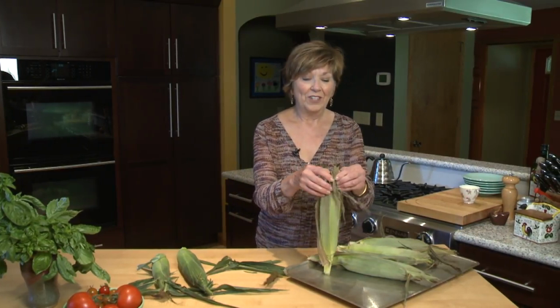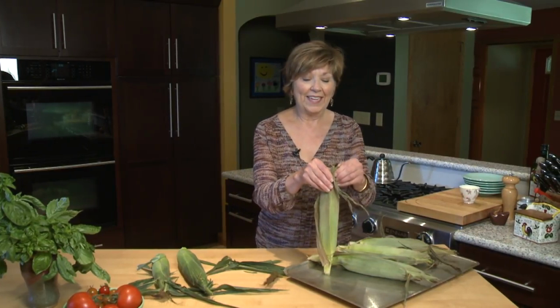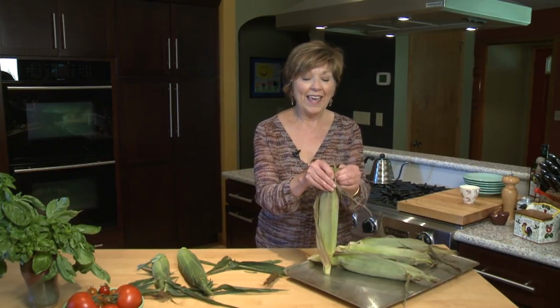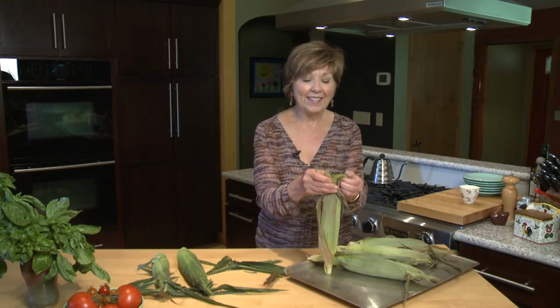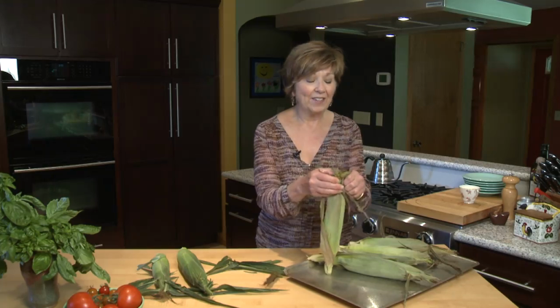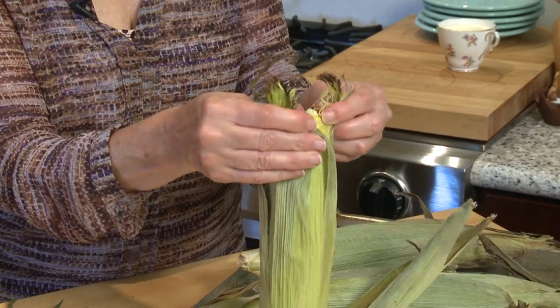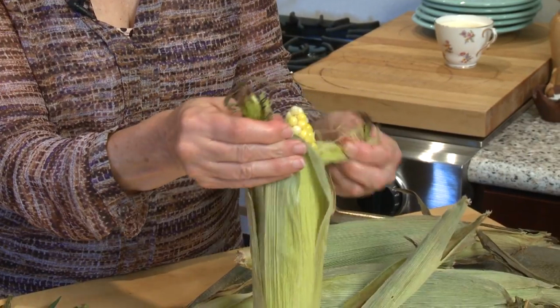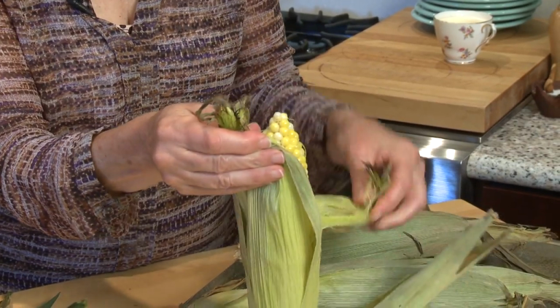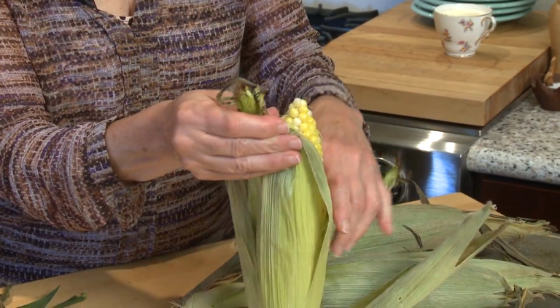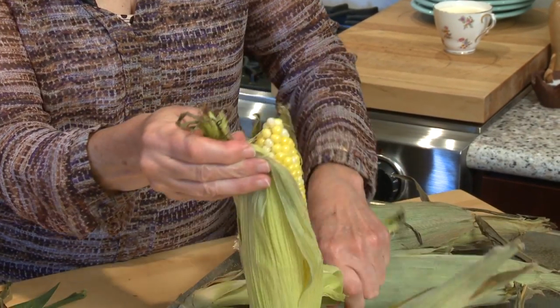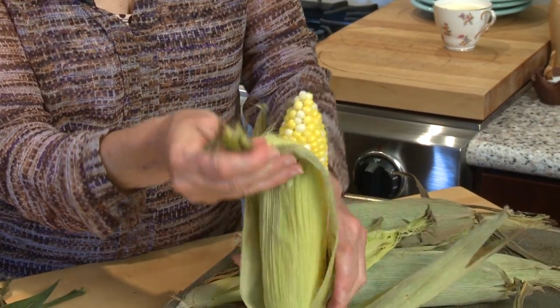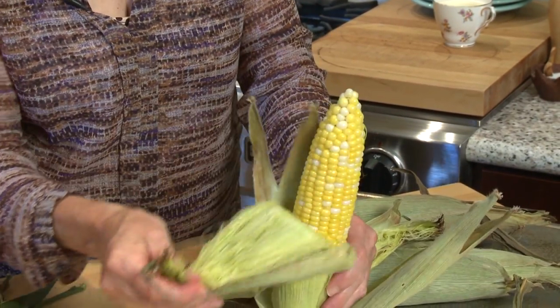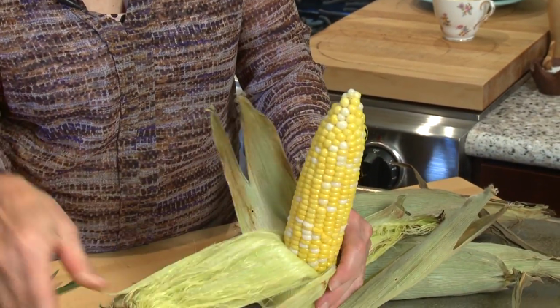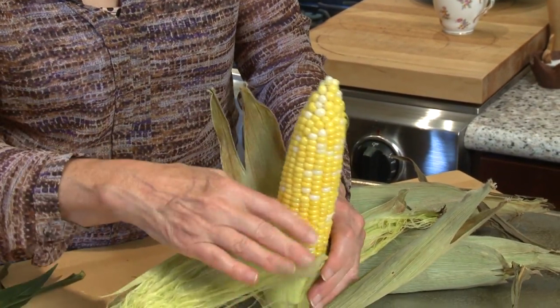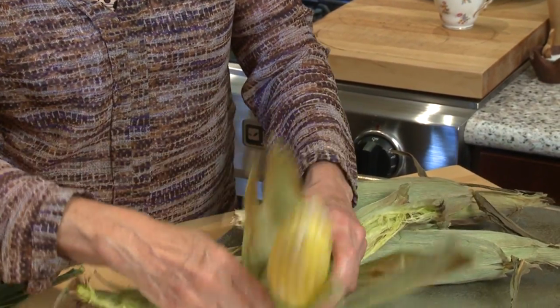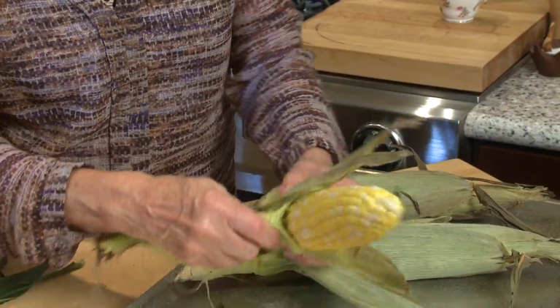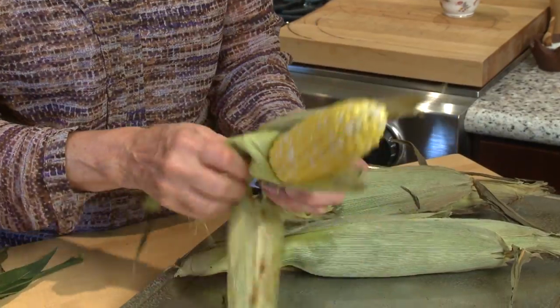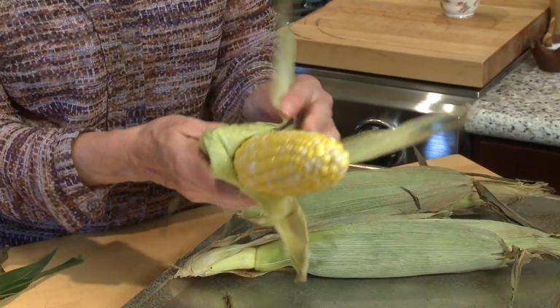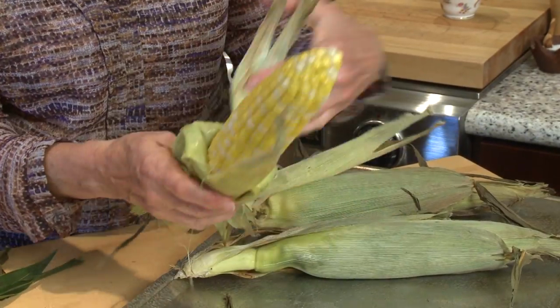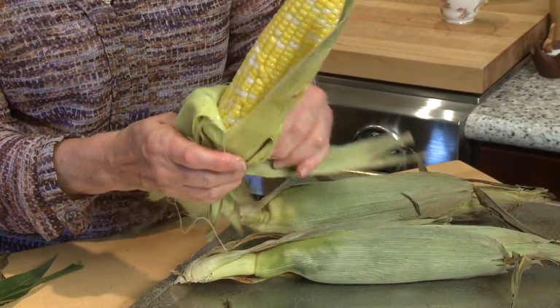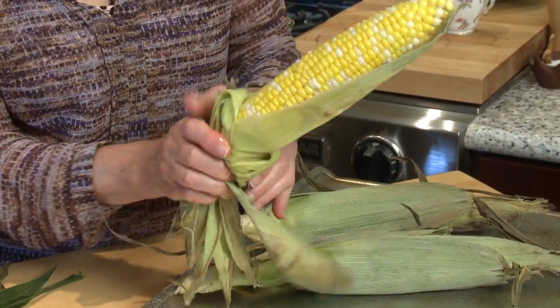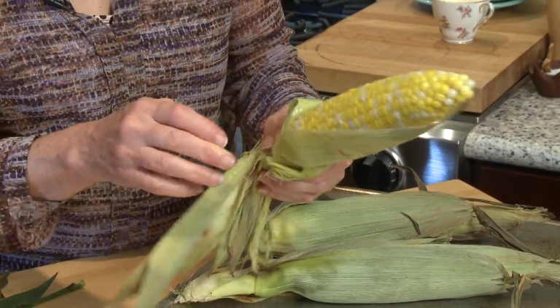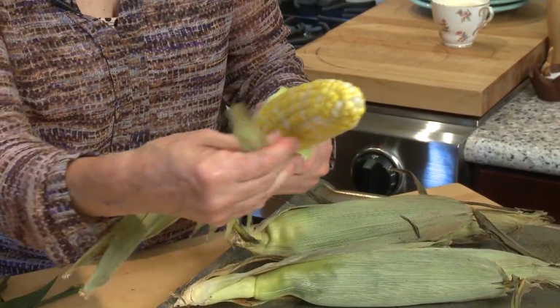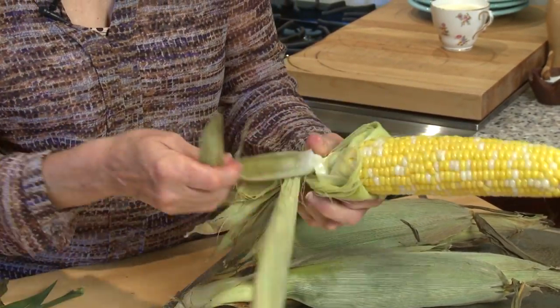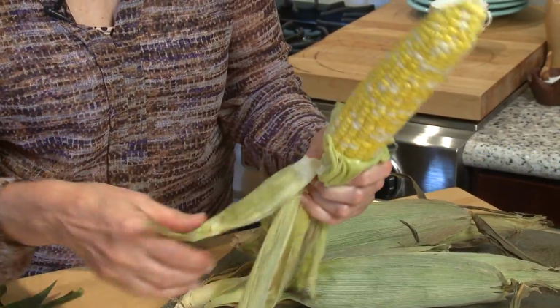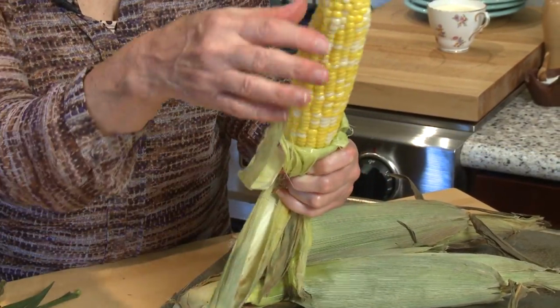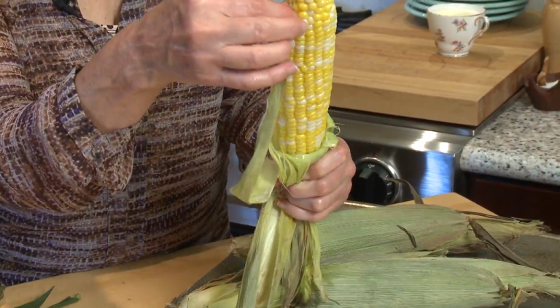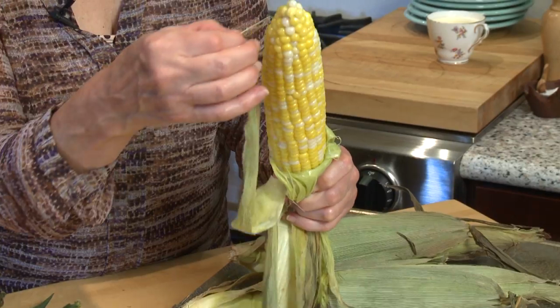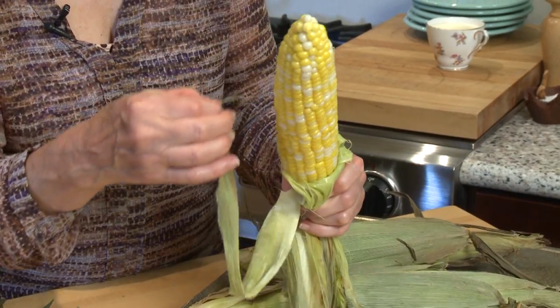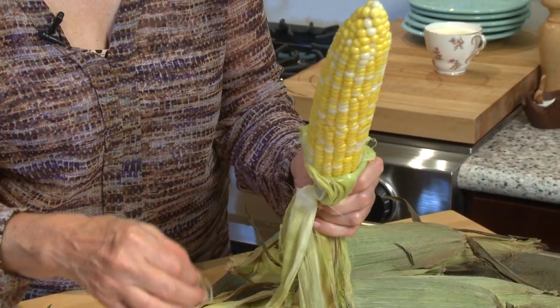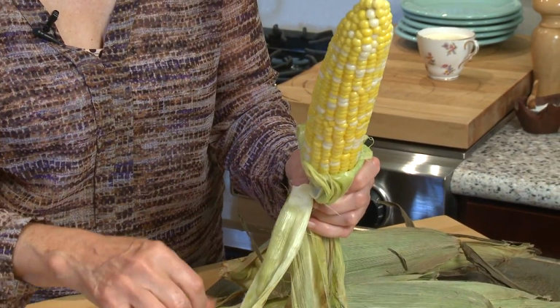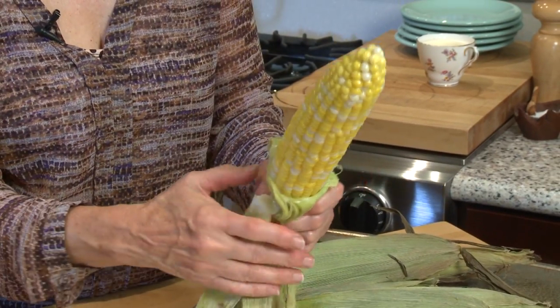Just take the ends and peel it like you normally would, but look at how easy it is and look at the steam coming out. The corn silk peels right off with the husk. A little bit is left on and it's ready to eat.